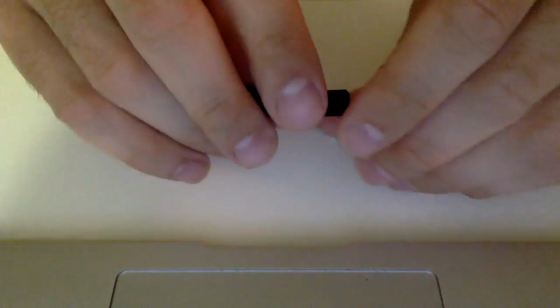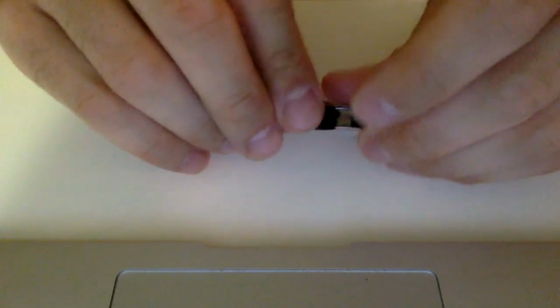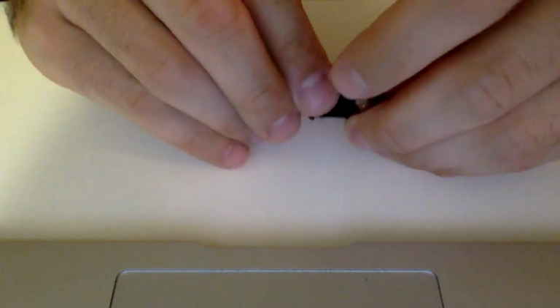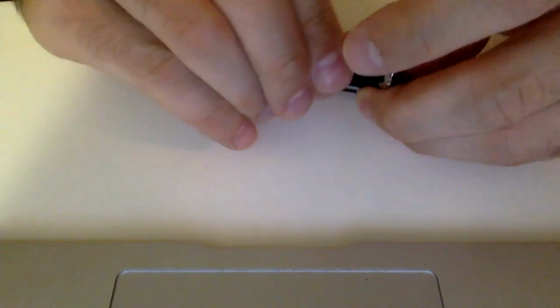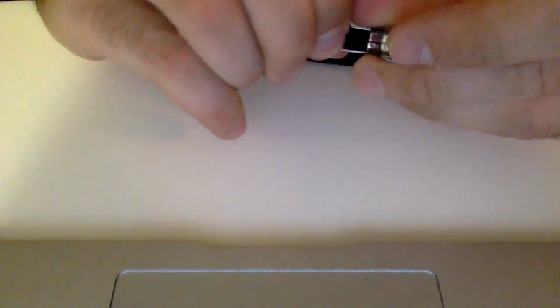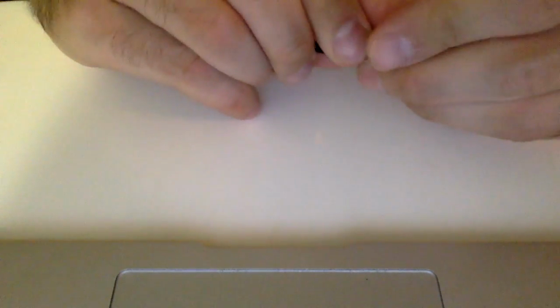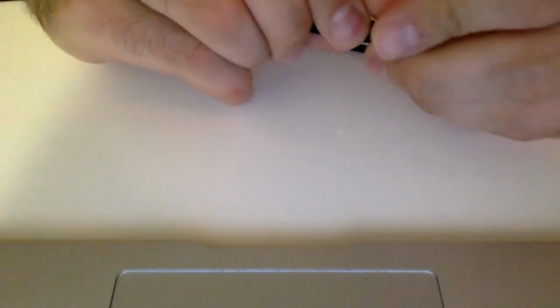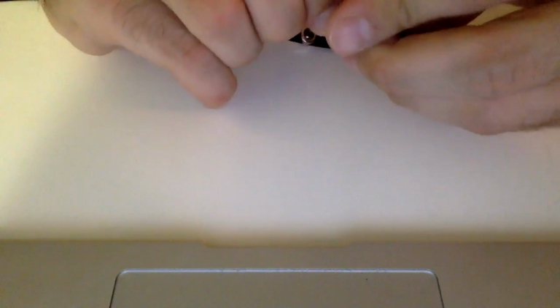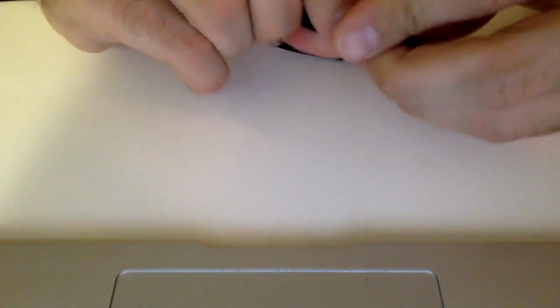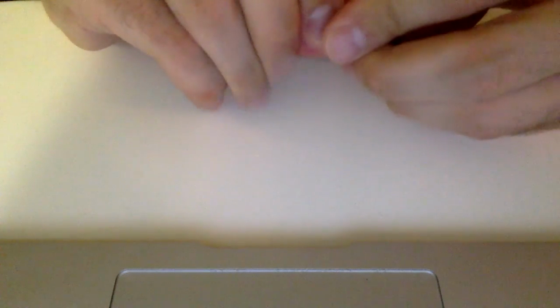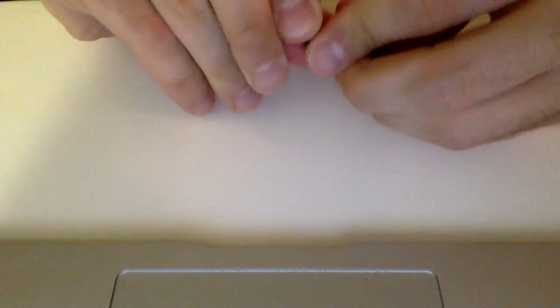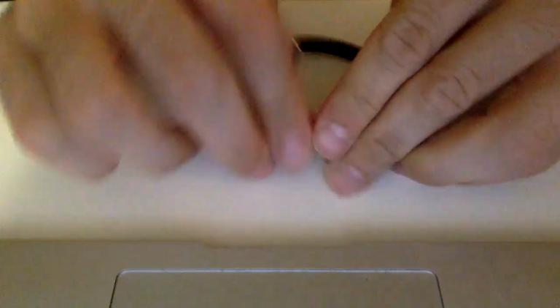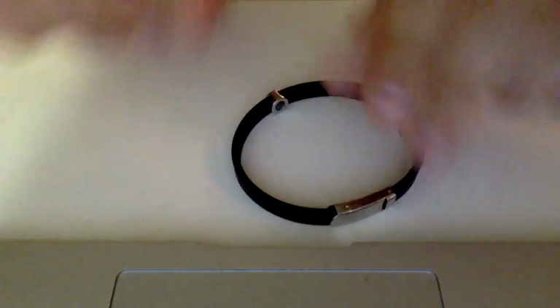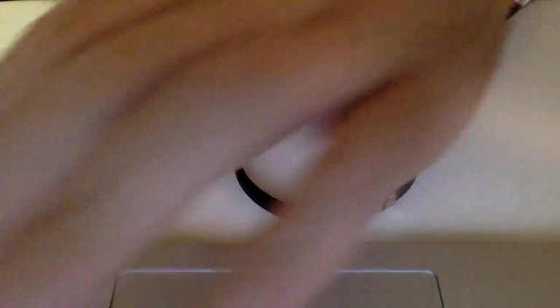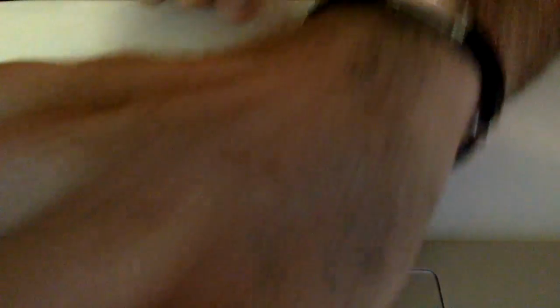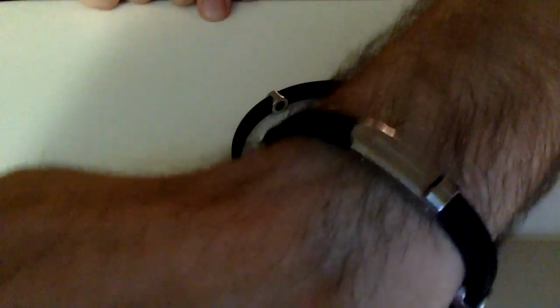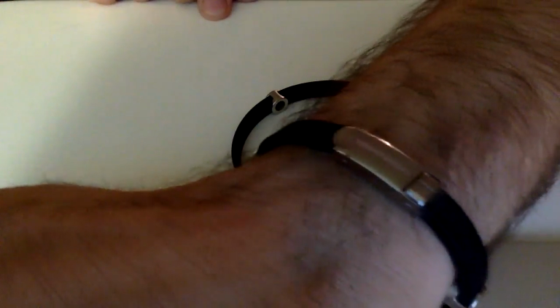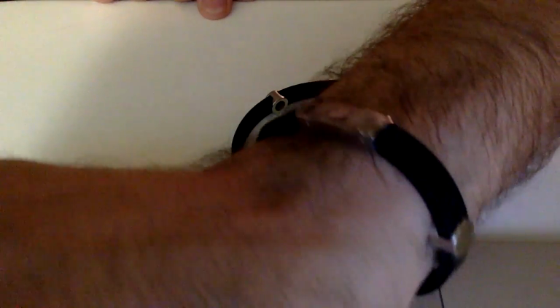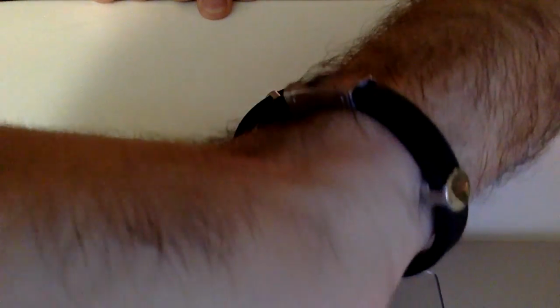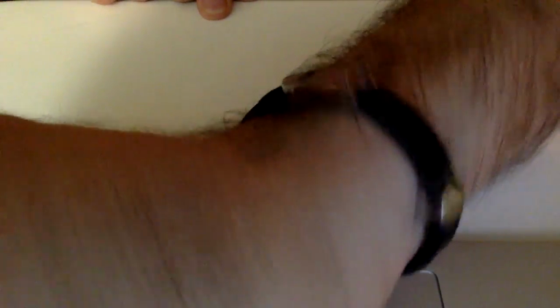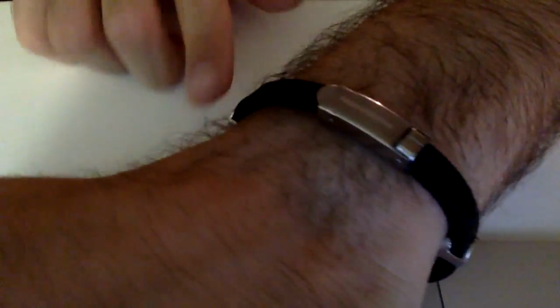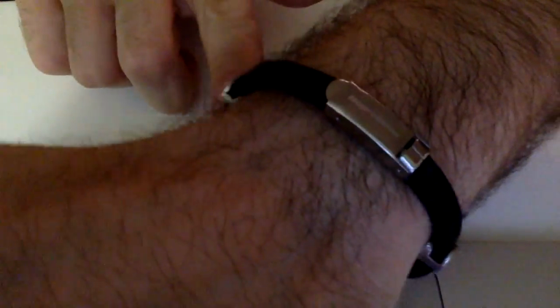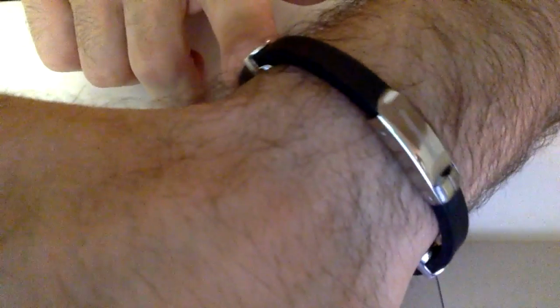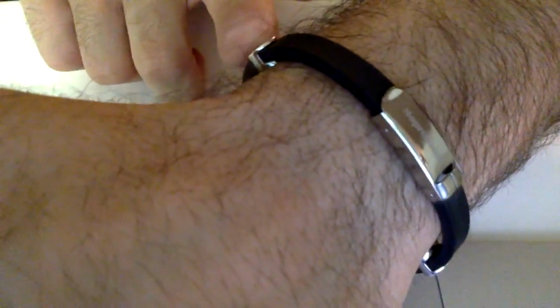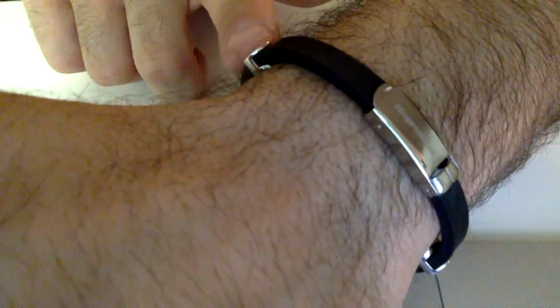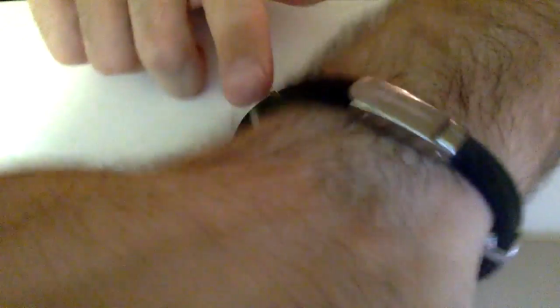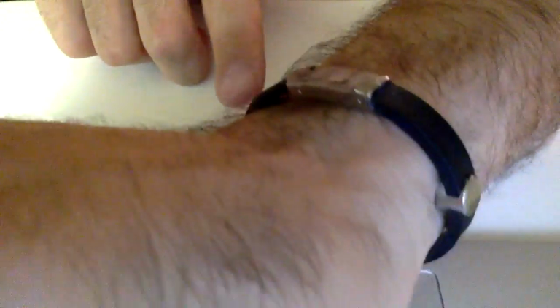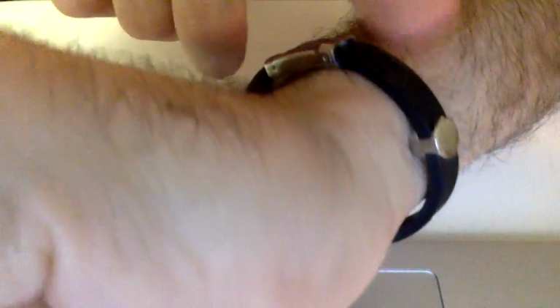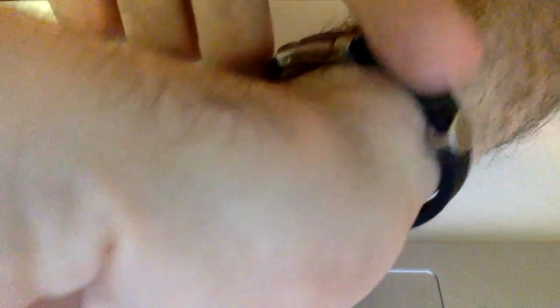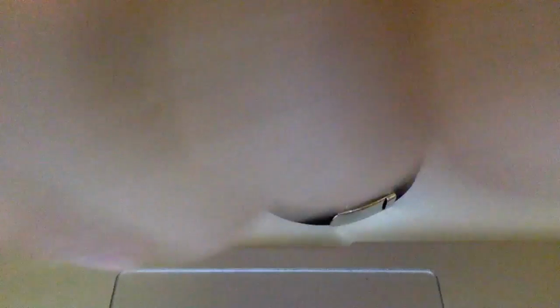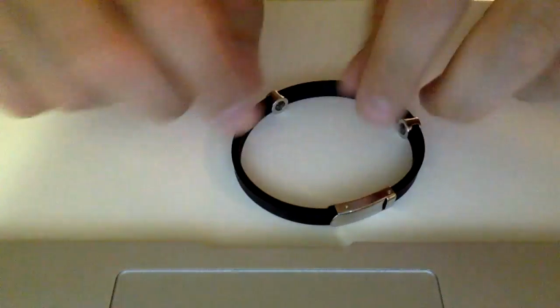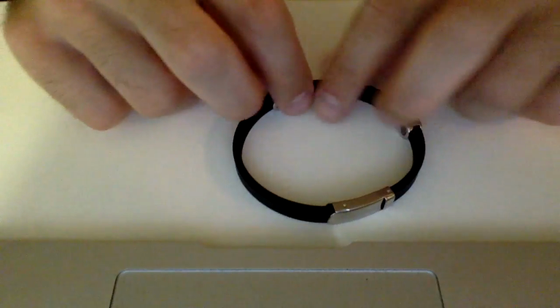I personally like to wear my bracelet tight and have the magnets on either side of my wrist, but it can be adjusted to any length you want.